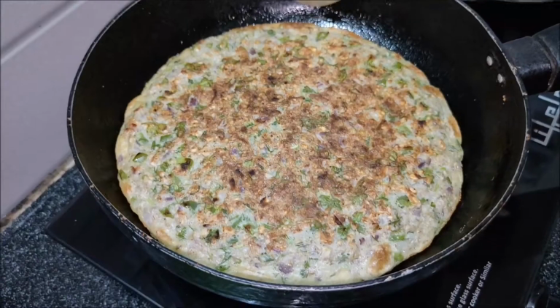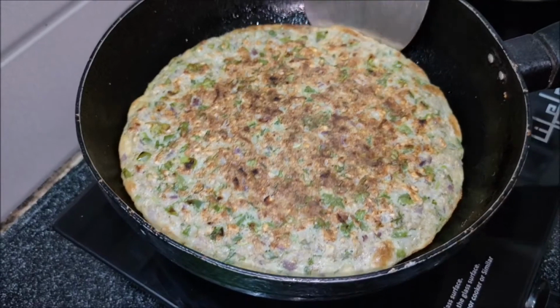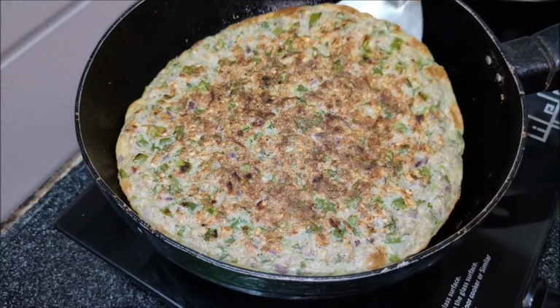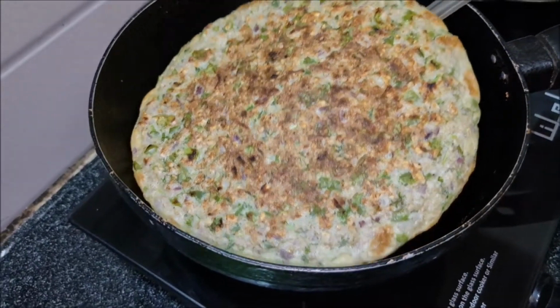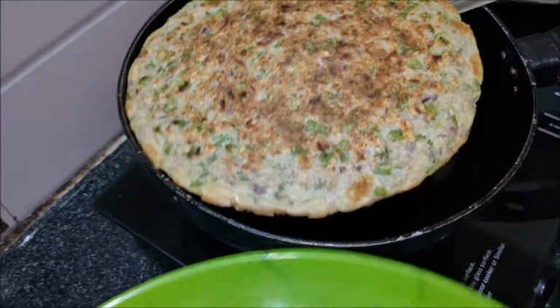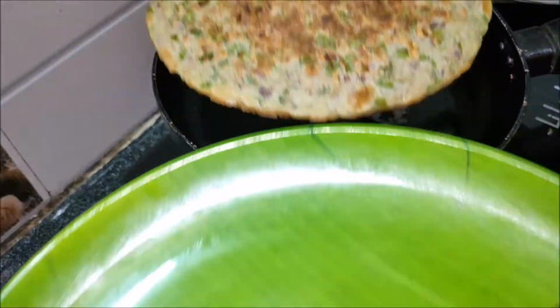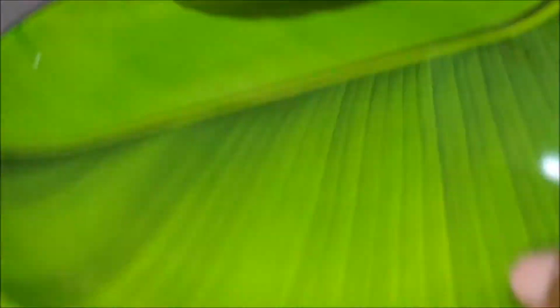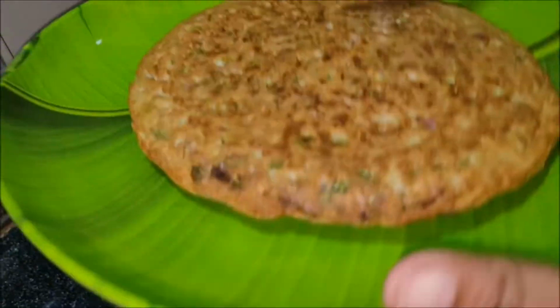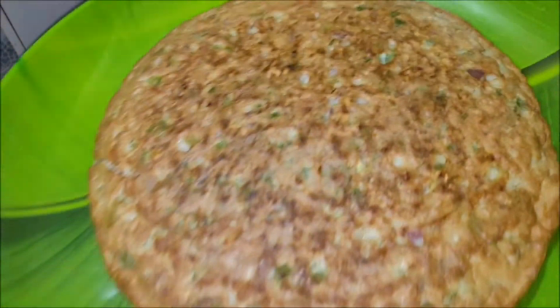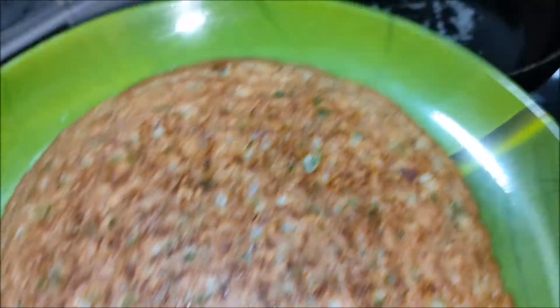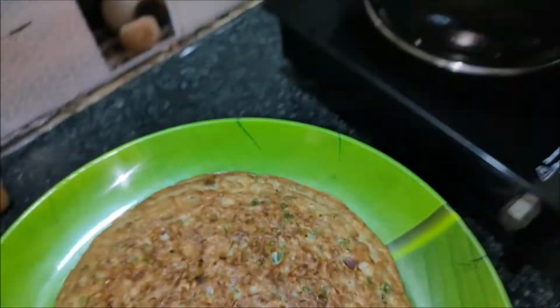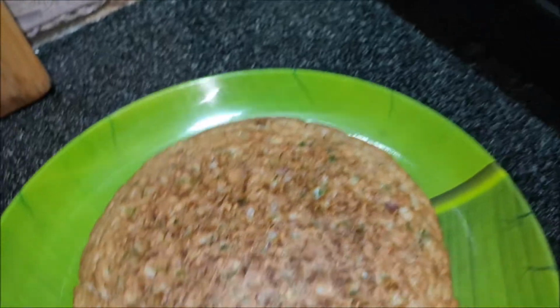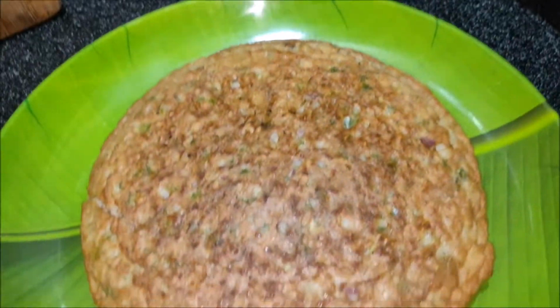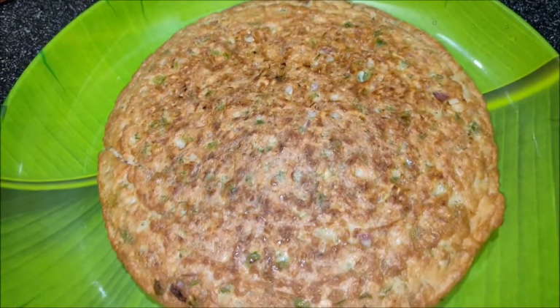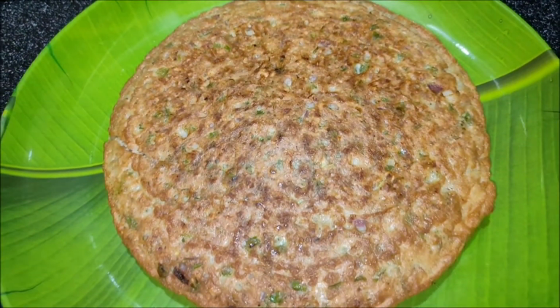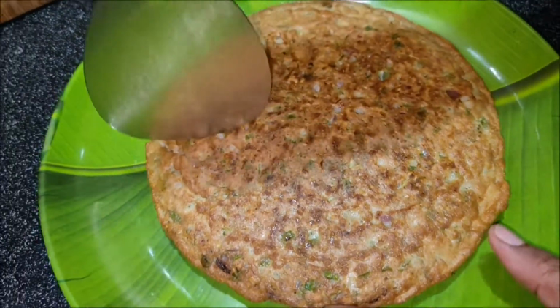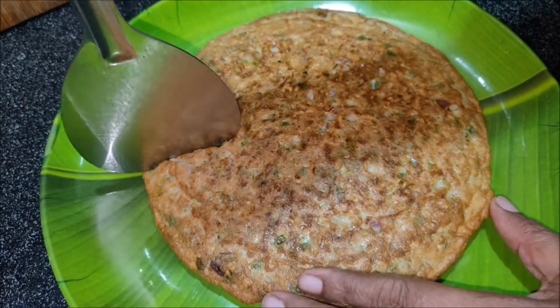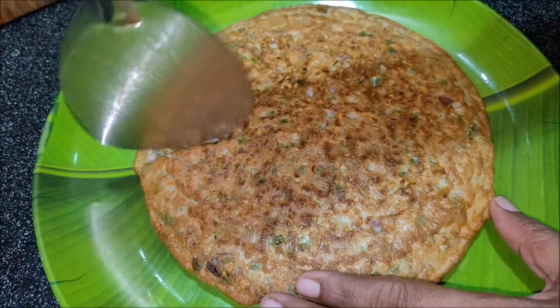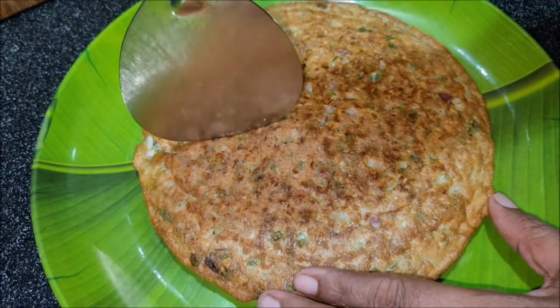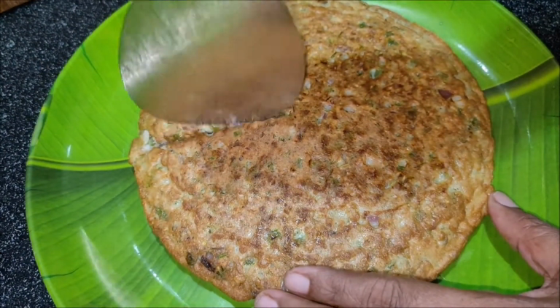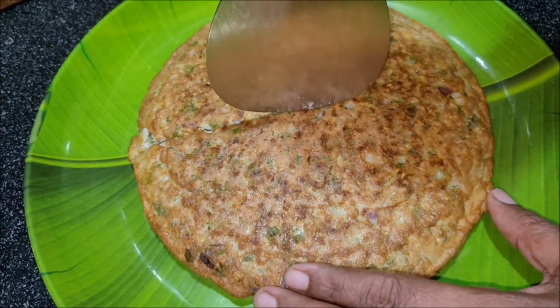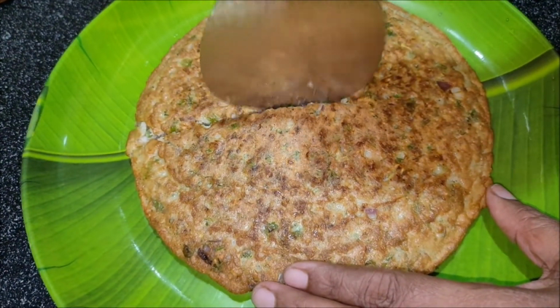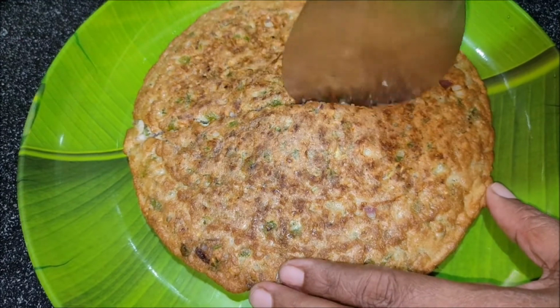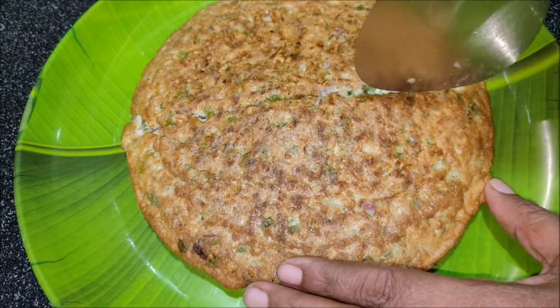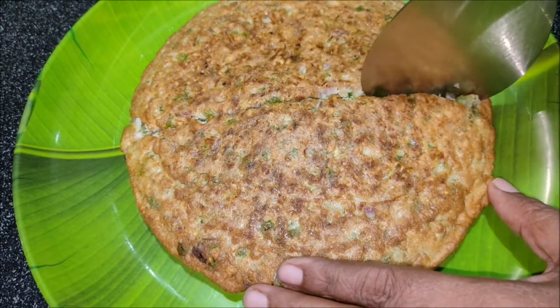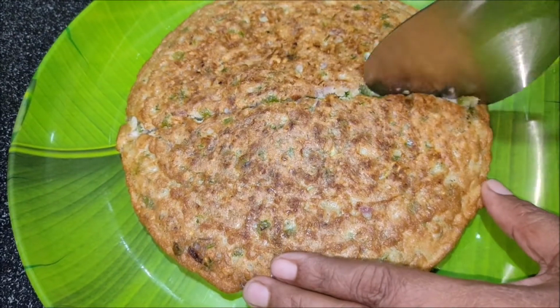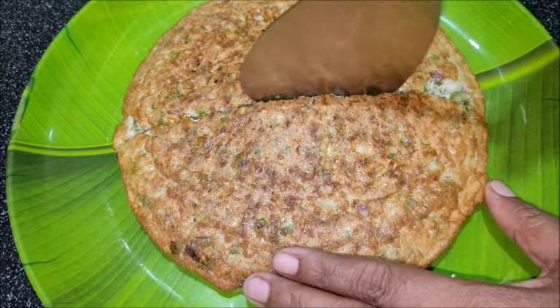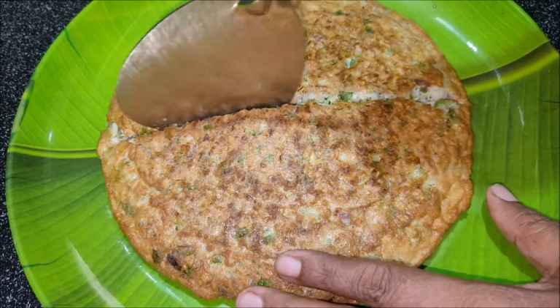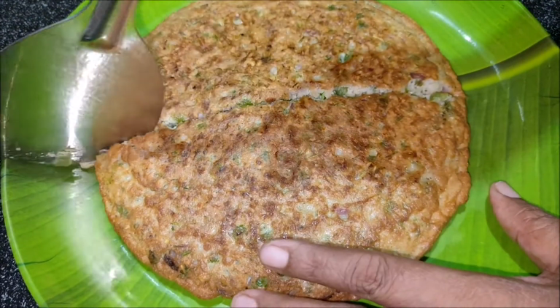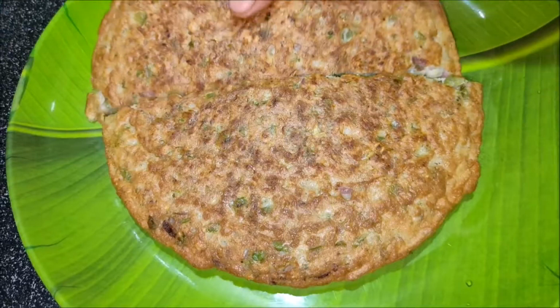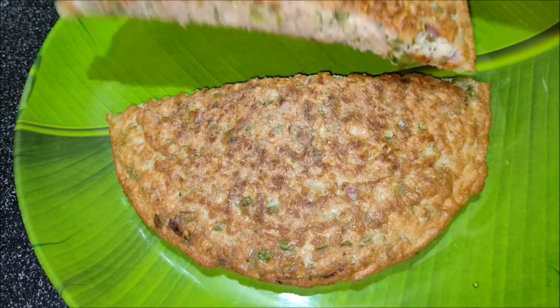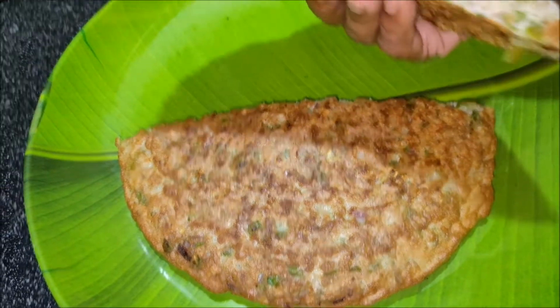Hi guys, today I am going to do a small meal. This is not a breakfast, lunch and dinner. It is also a good taste. Try this healthy recipe as well.